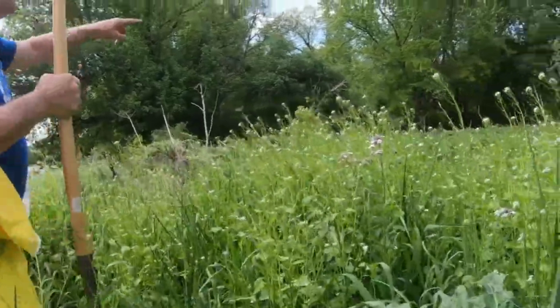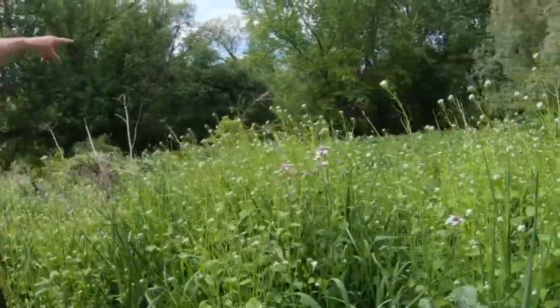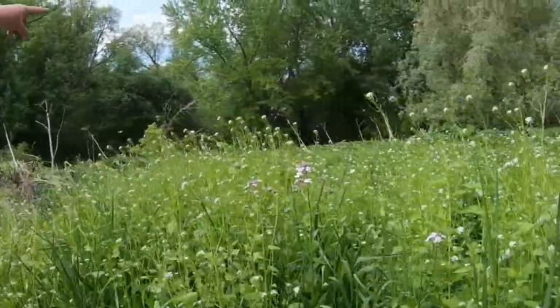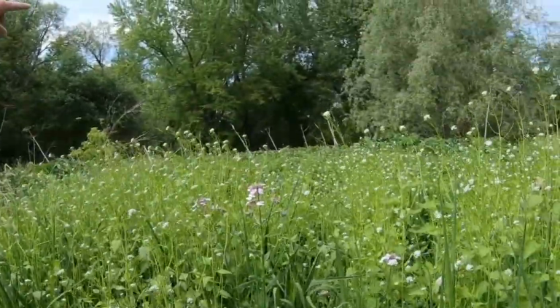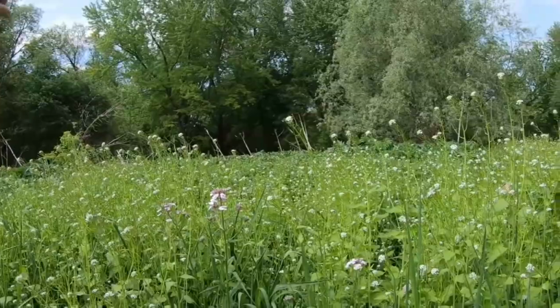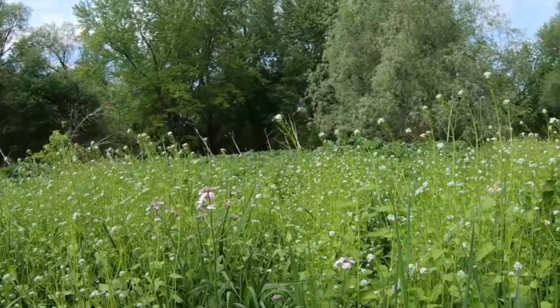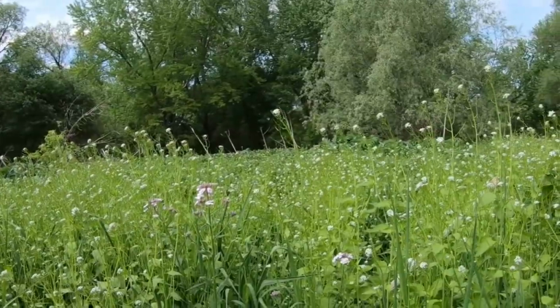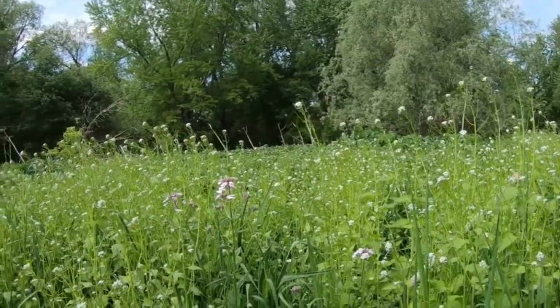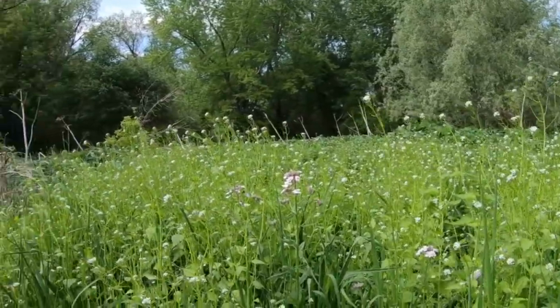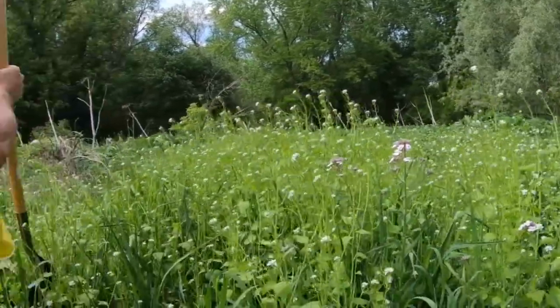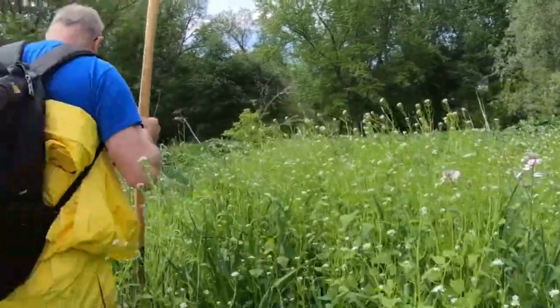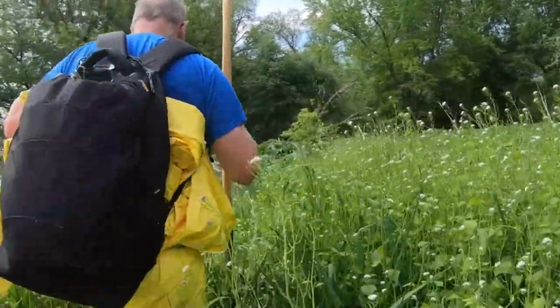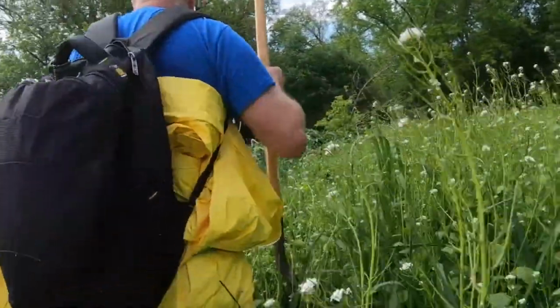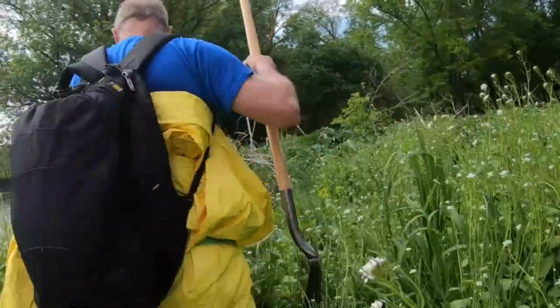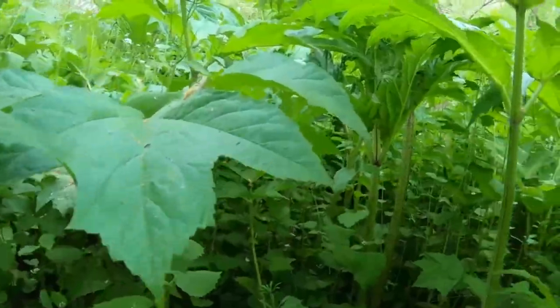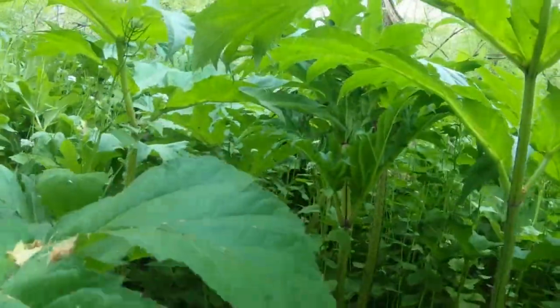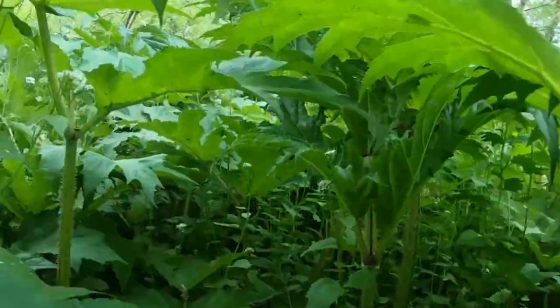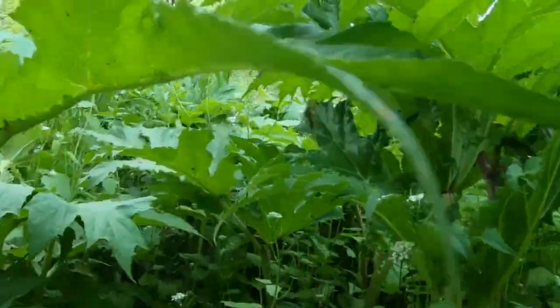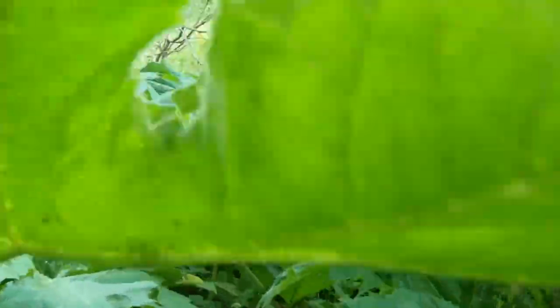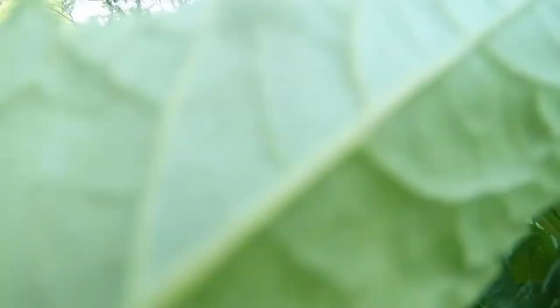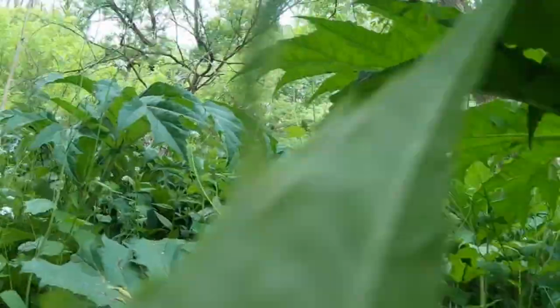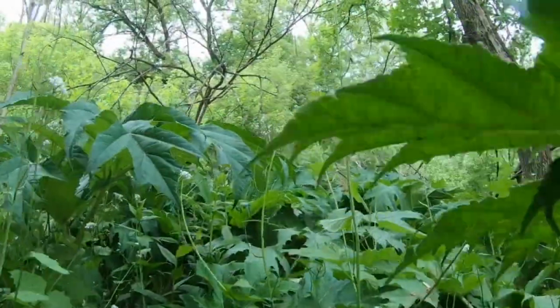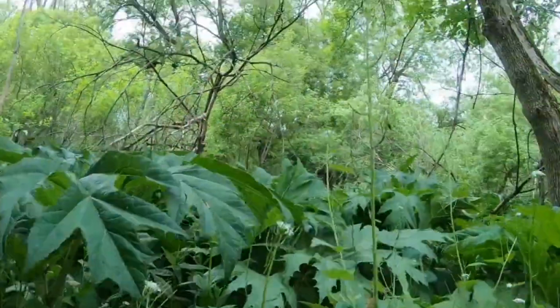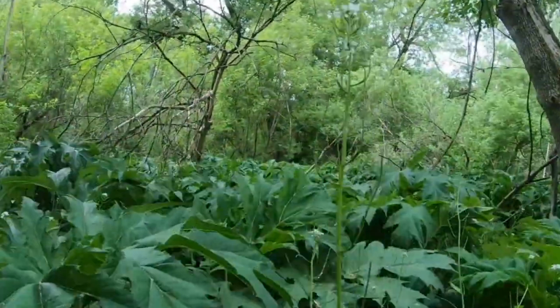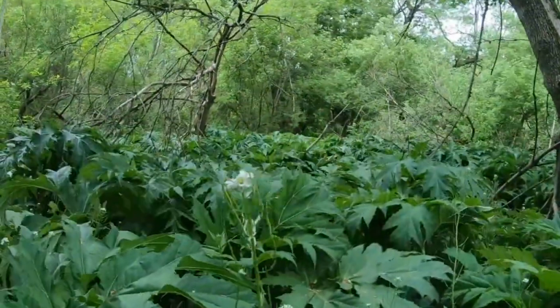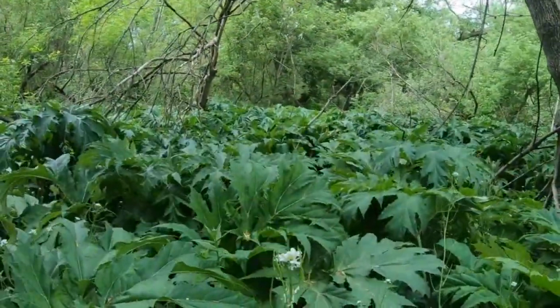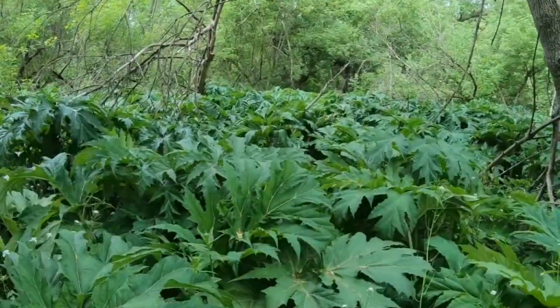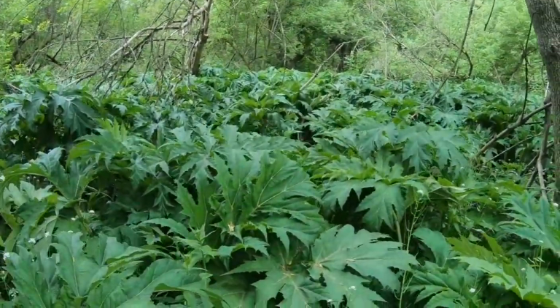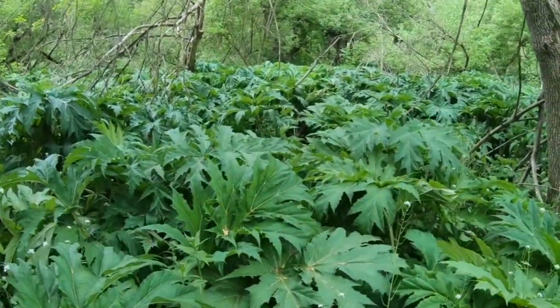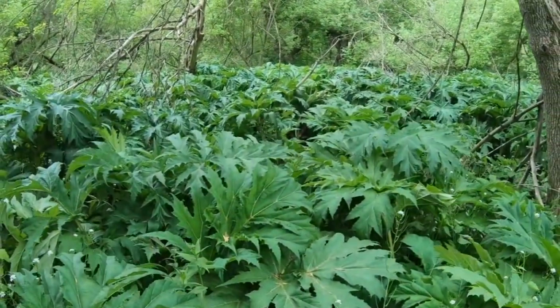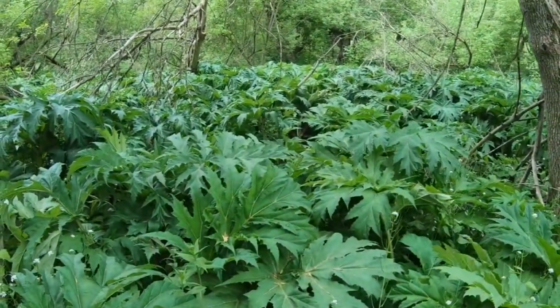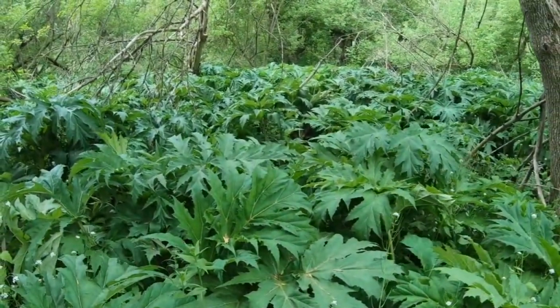Streams are a prime transport mechanism for giant hogweed seeds, so the plant is often found in marshy areas beside those streams. Across Canada, the plant is found in most provinces except the prairies.